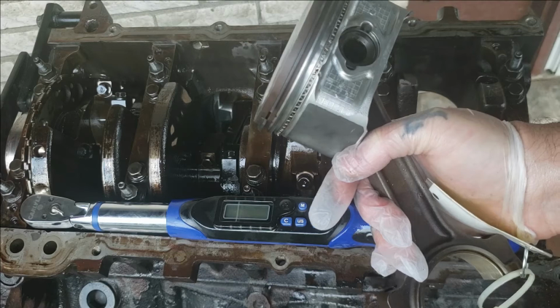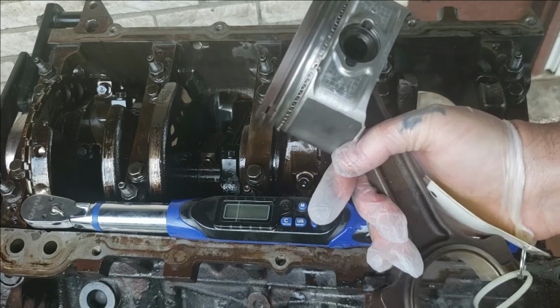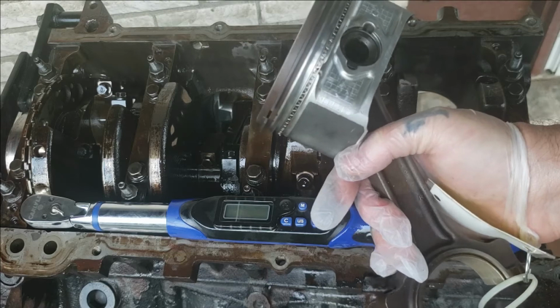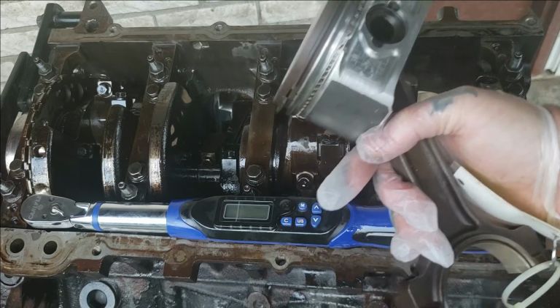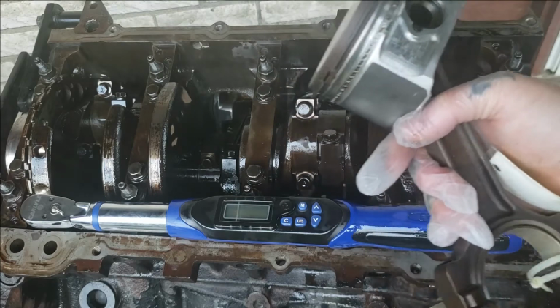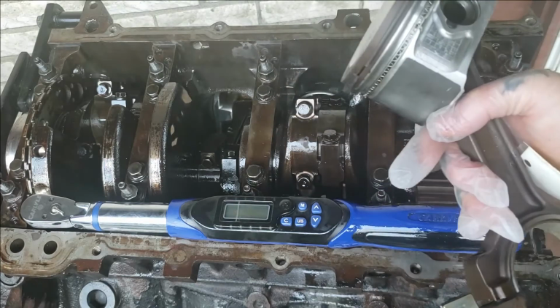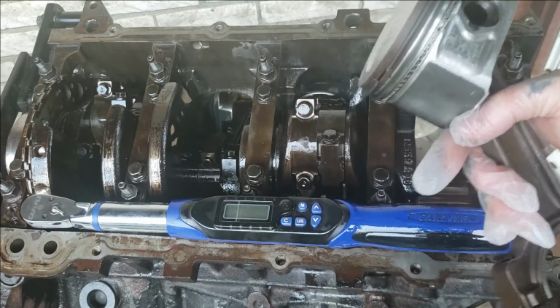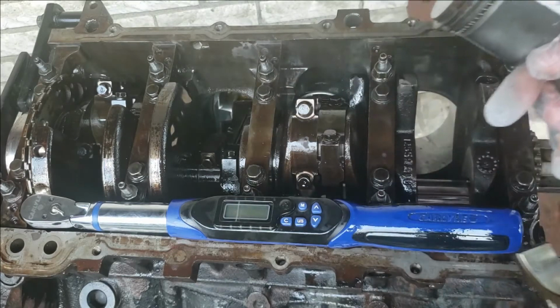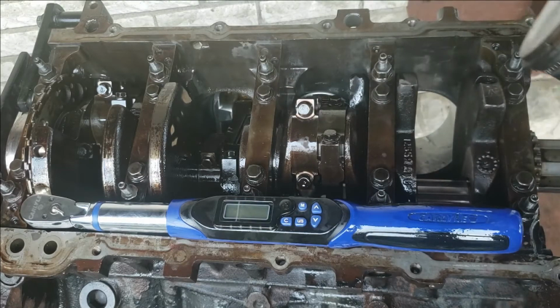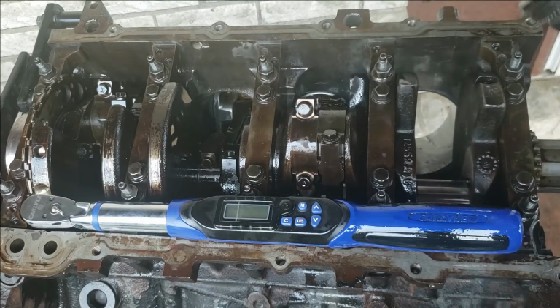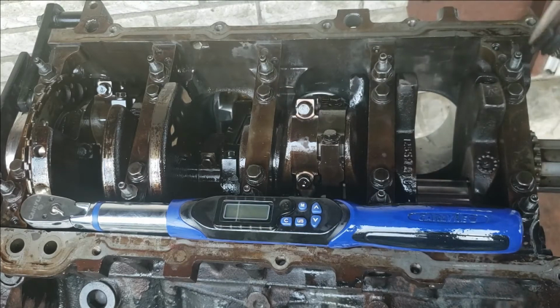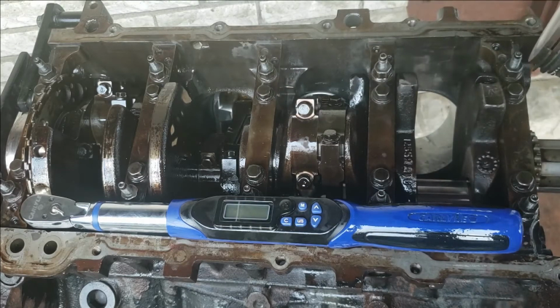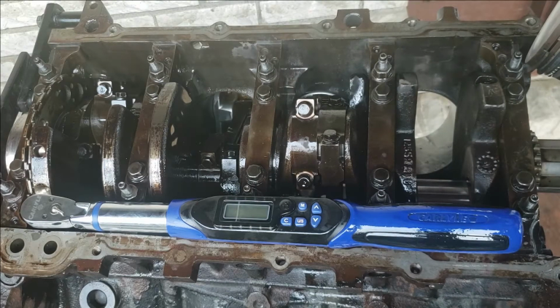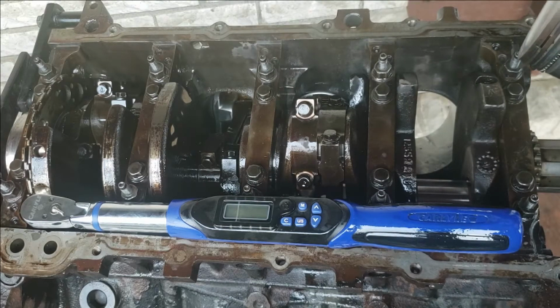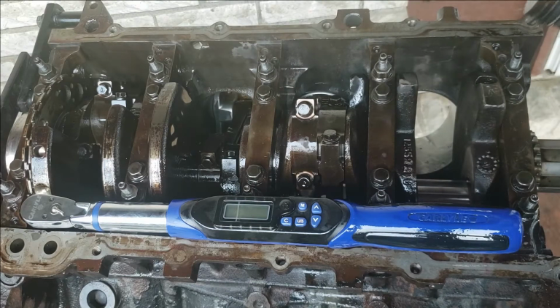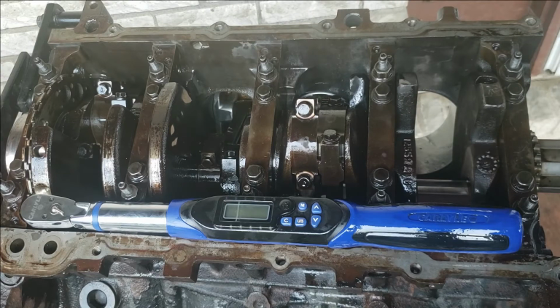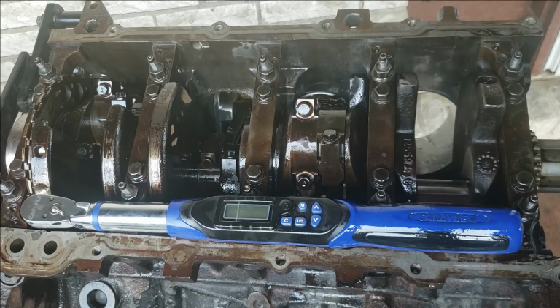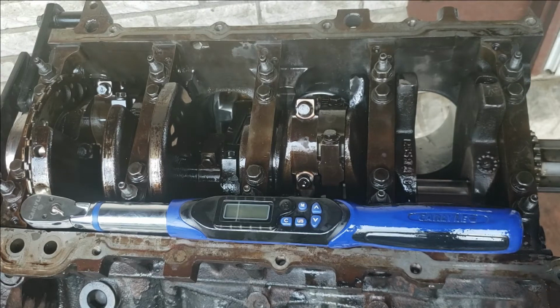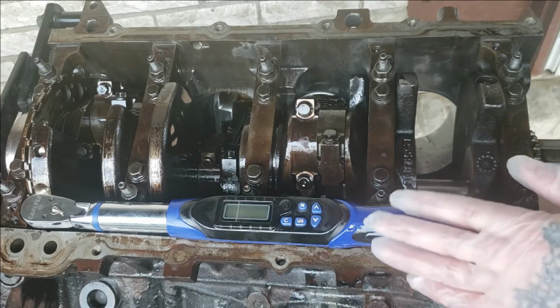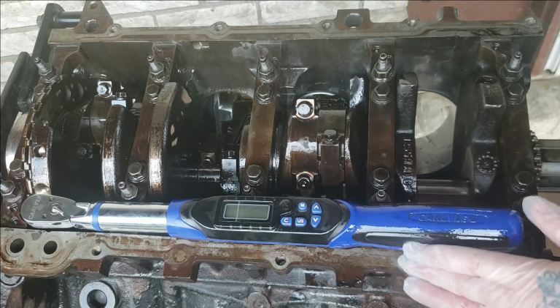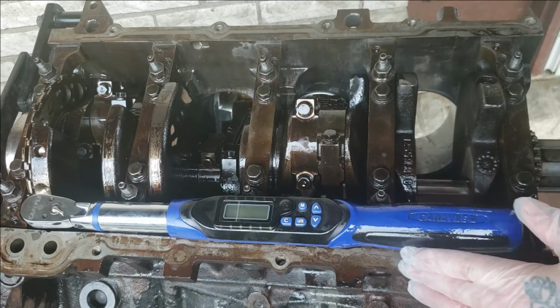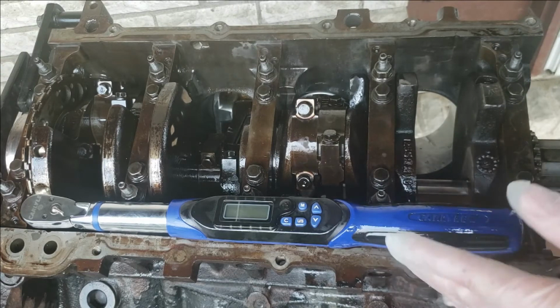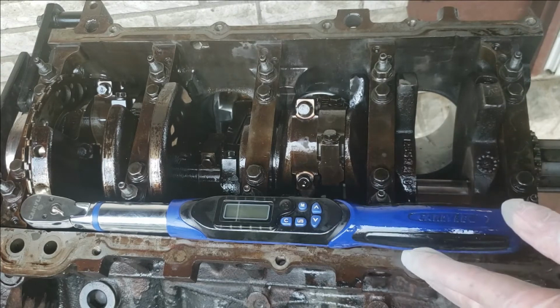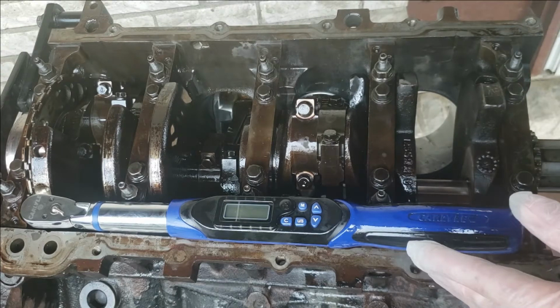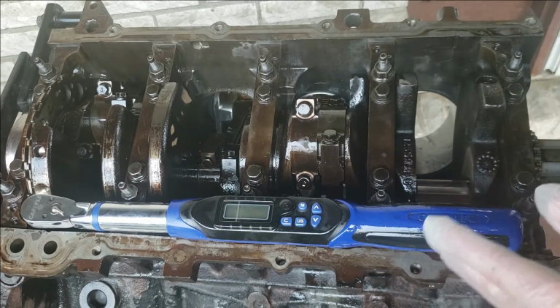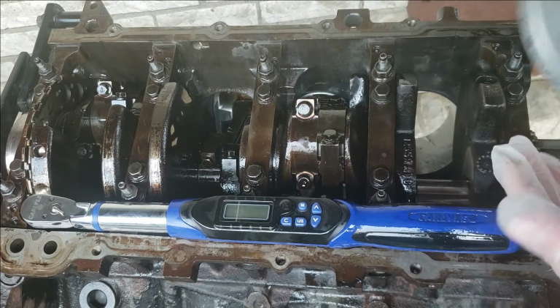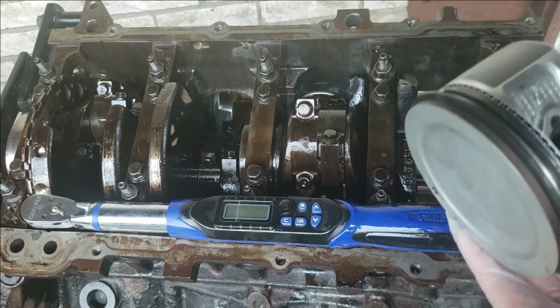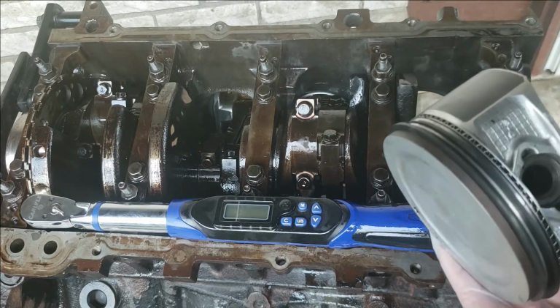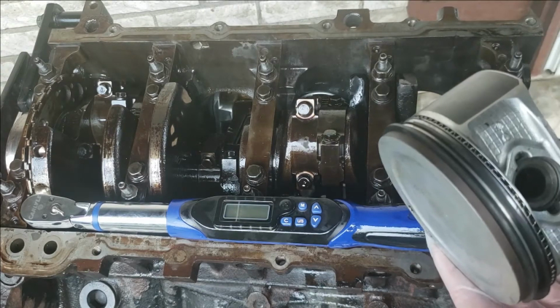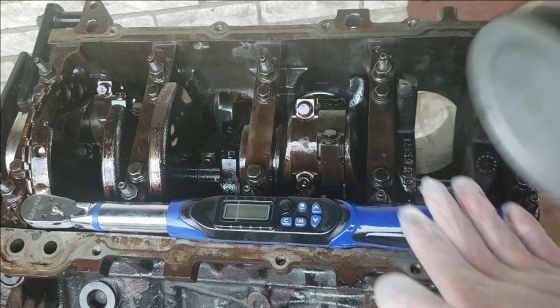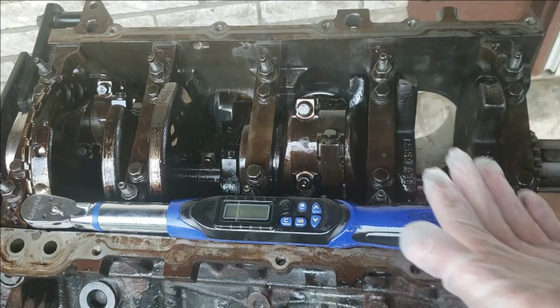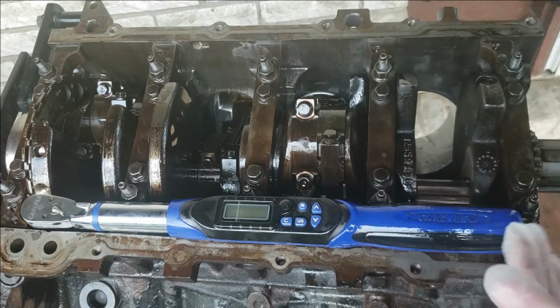Today's video I'm going to be showing you how to install your piston into your motor. This is the 6.0 I've been building on the channel. I got tons of videos on it. We just got done gapping the rings to each cylinder.